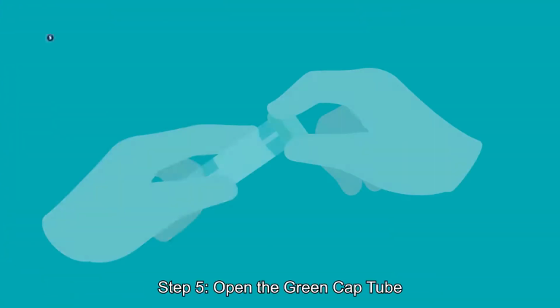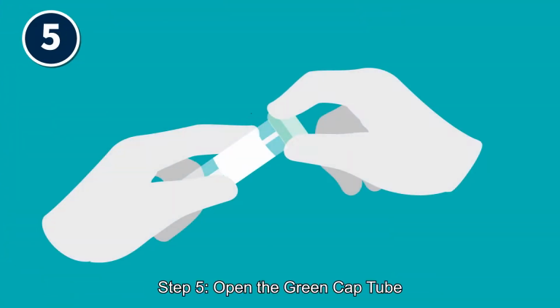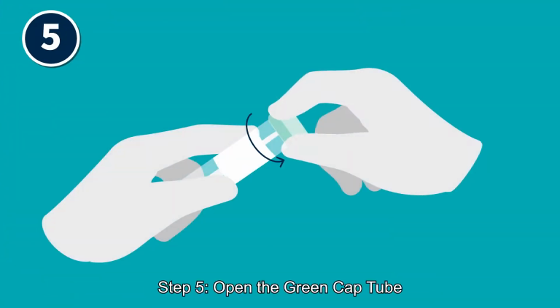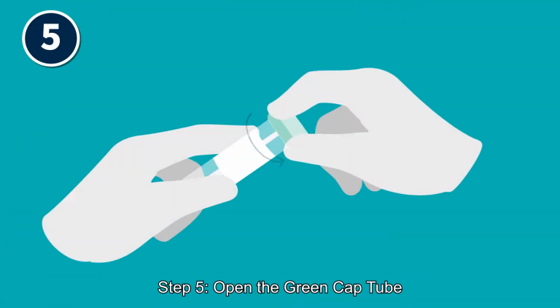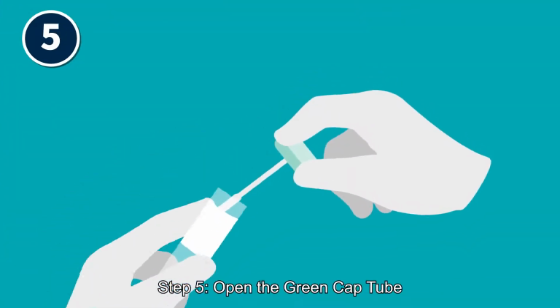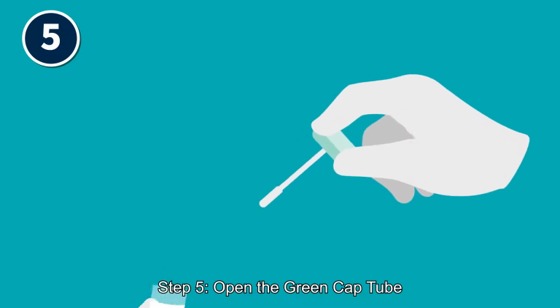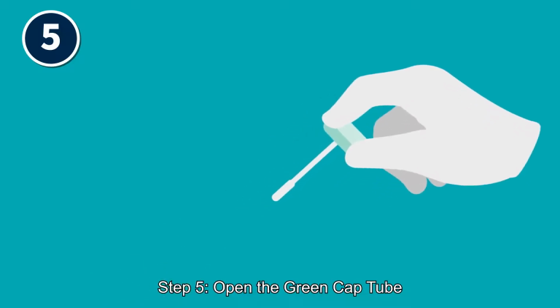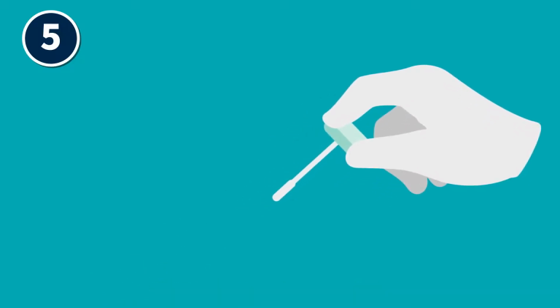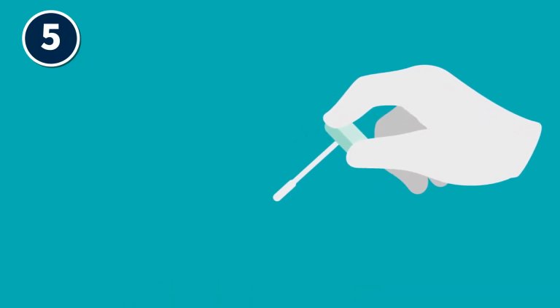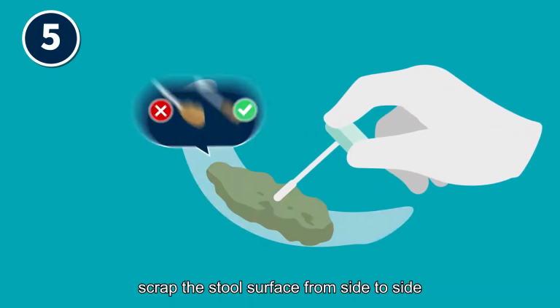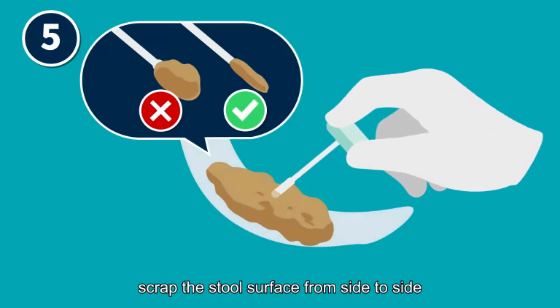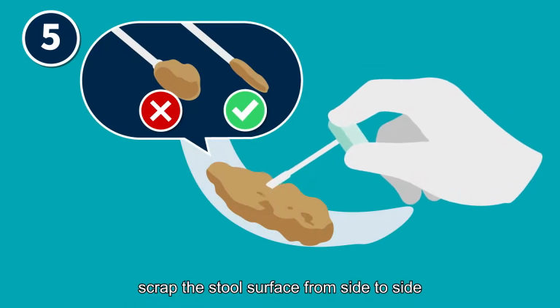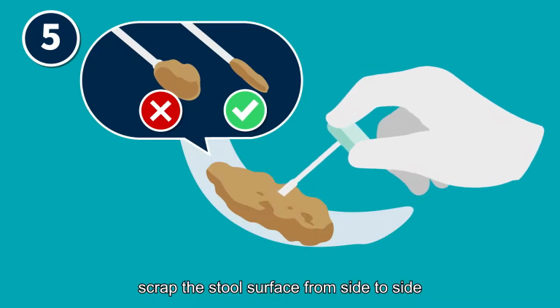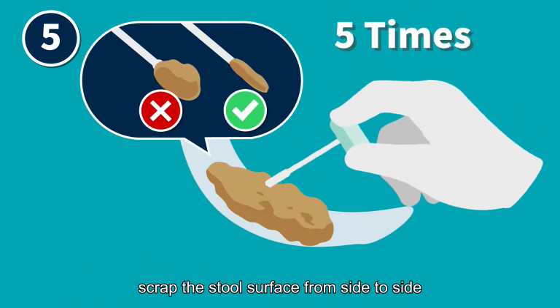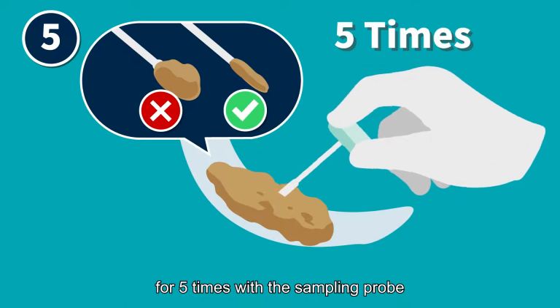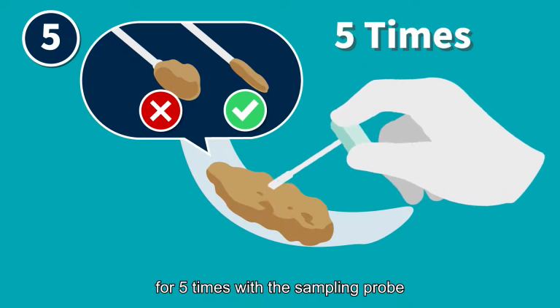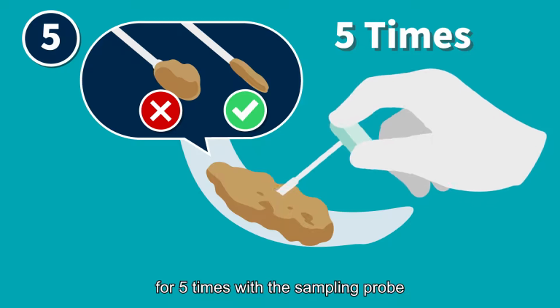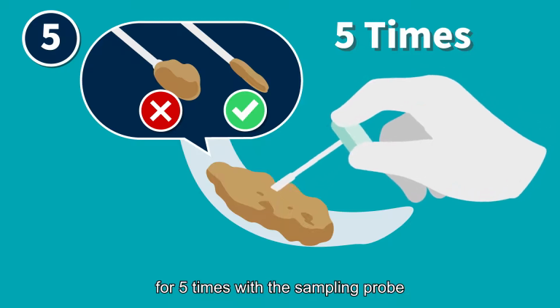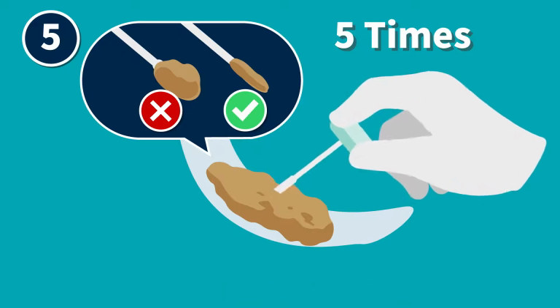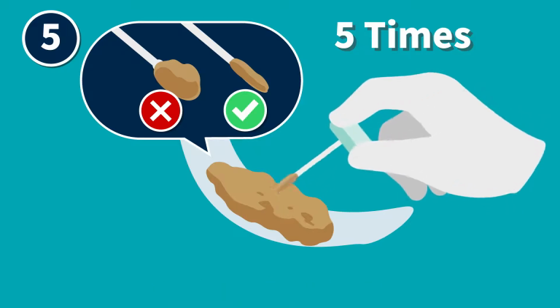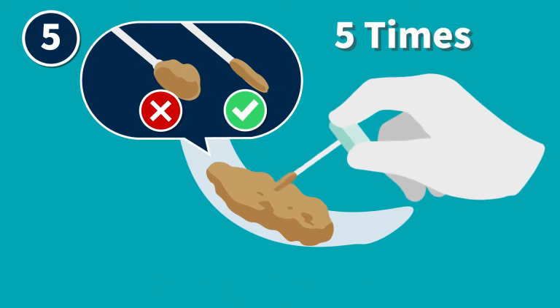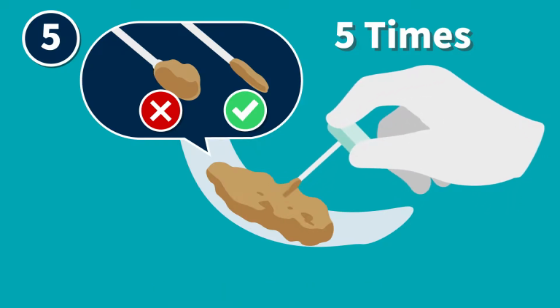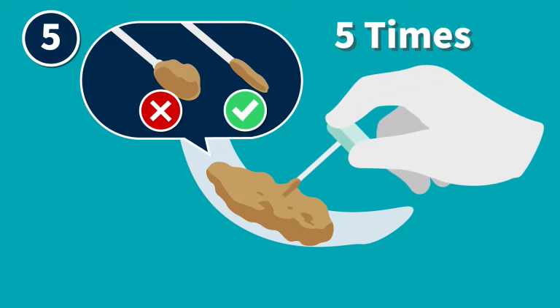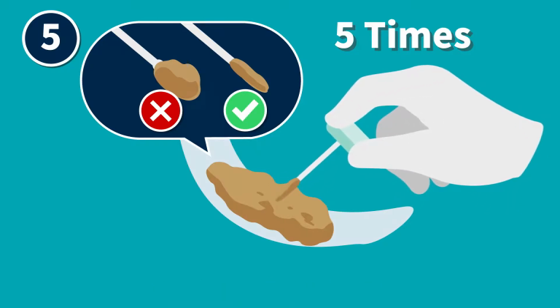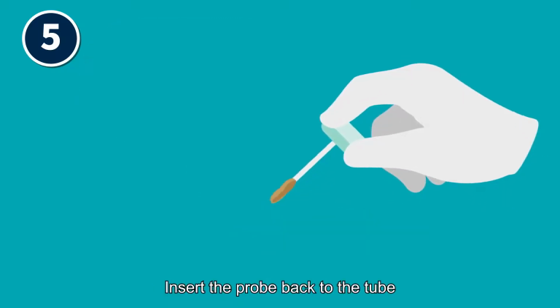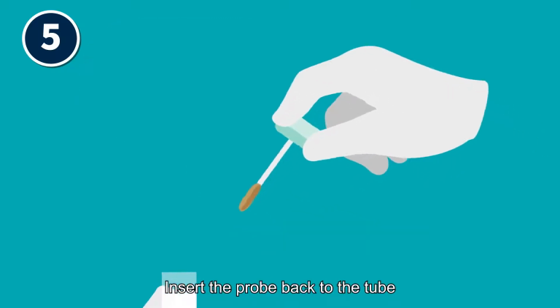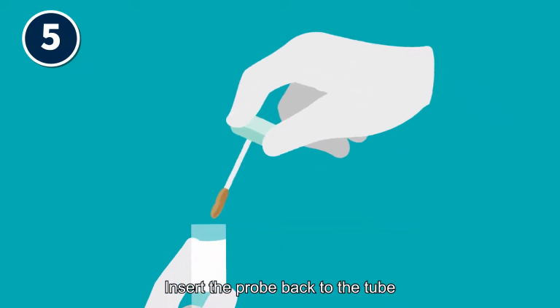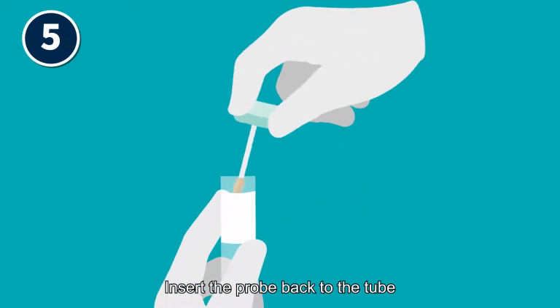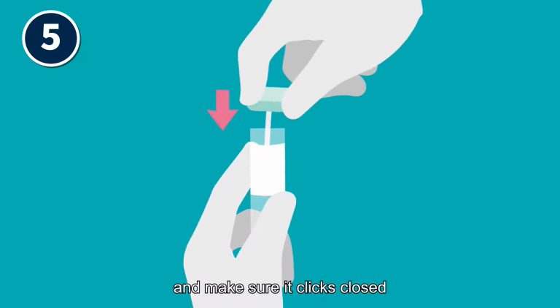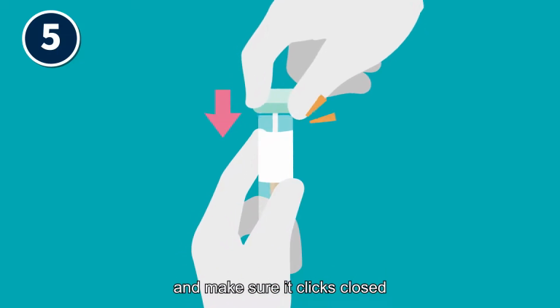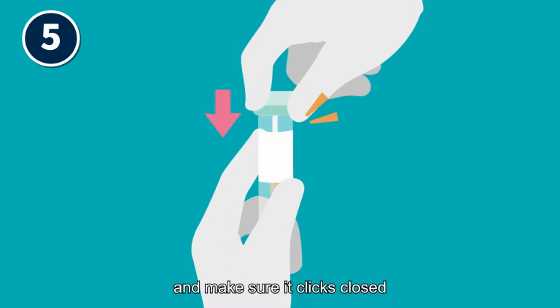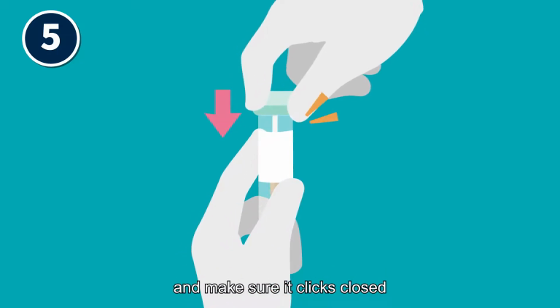Step 5: Open the green cap tube. Scrape the stool surface from side to side for 5 times with the sampling probe. Insert the probe back to the tube and make sure it clicks closed.